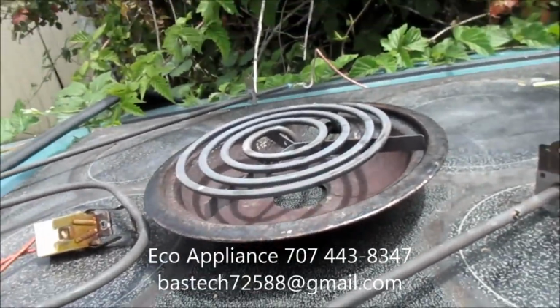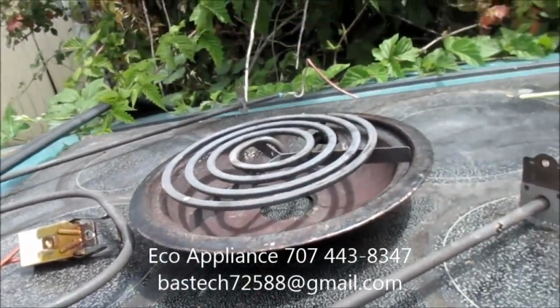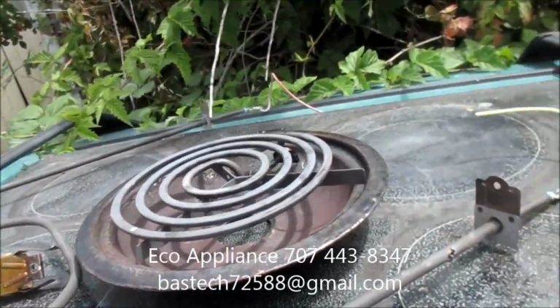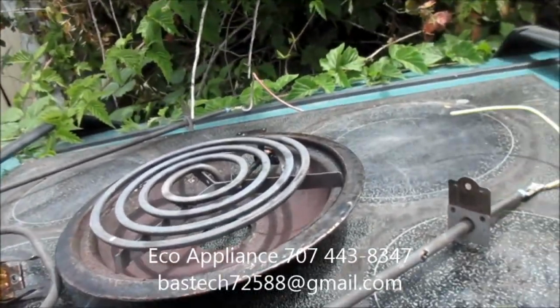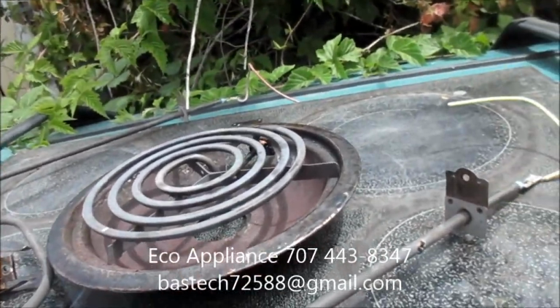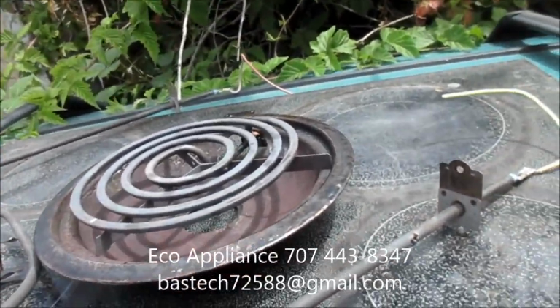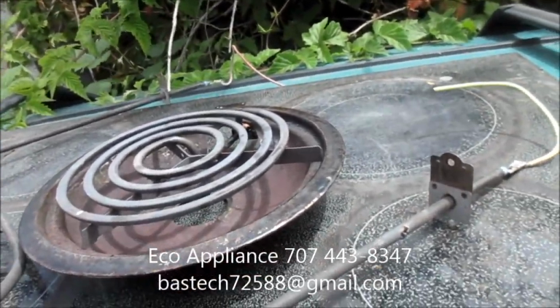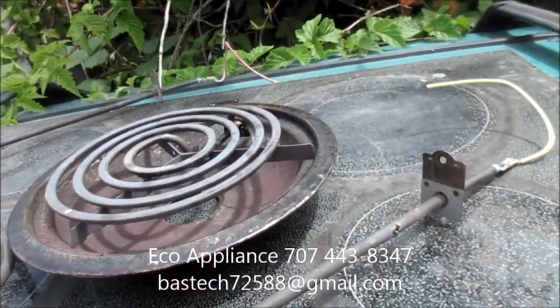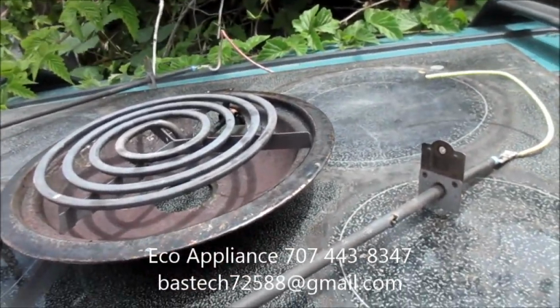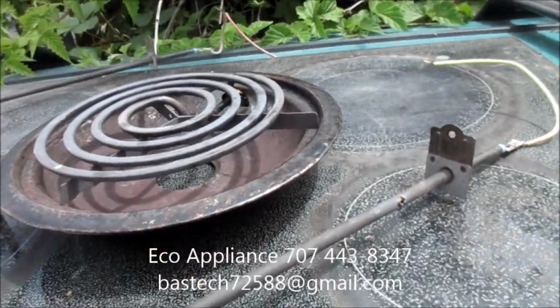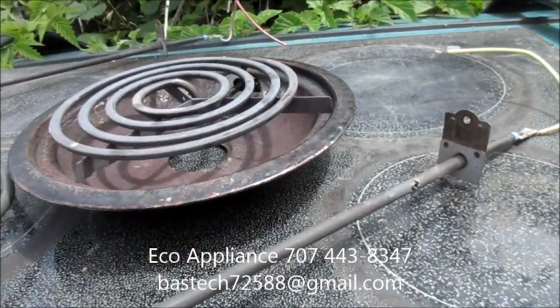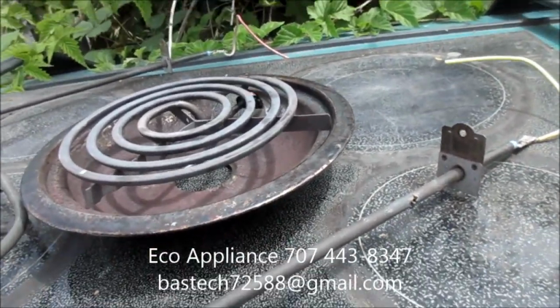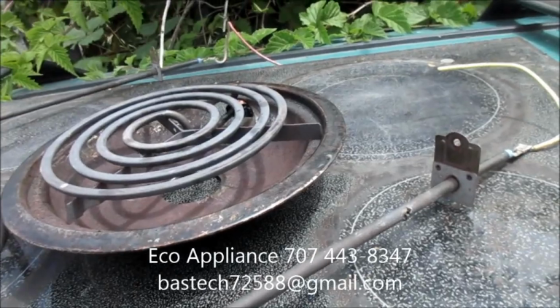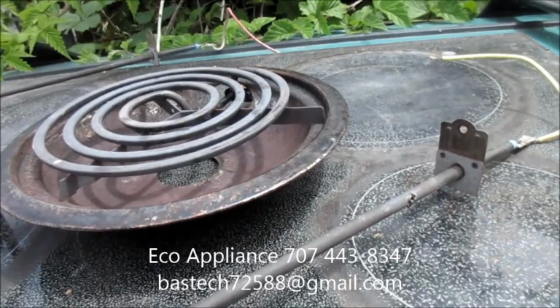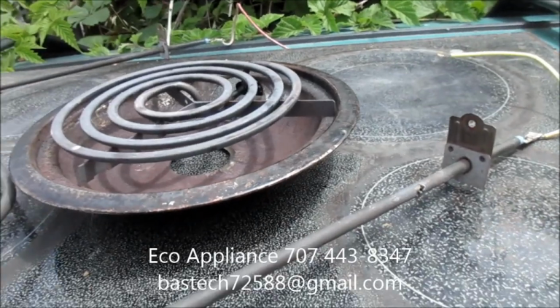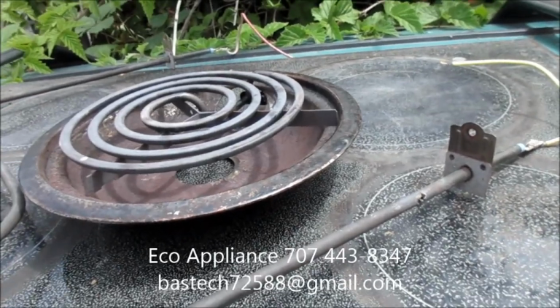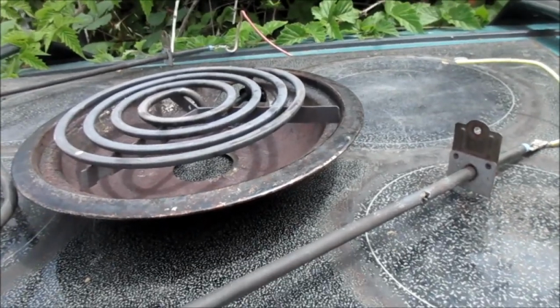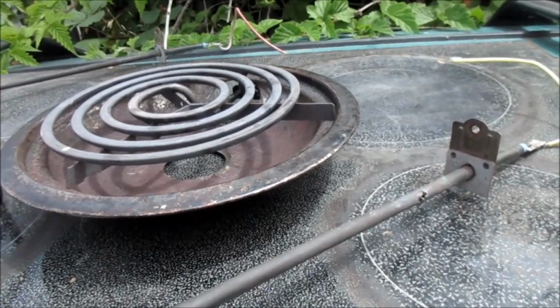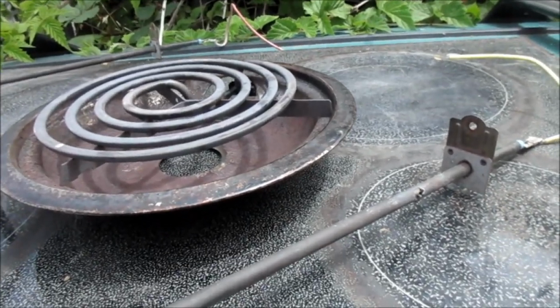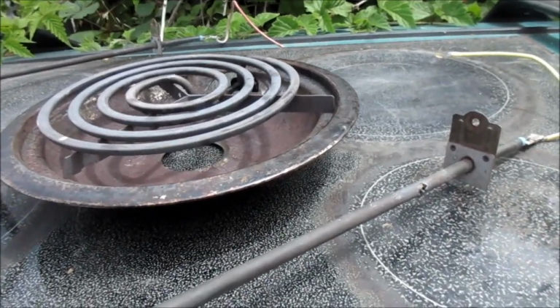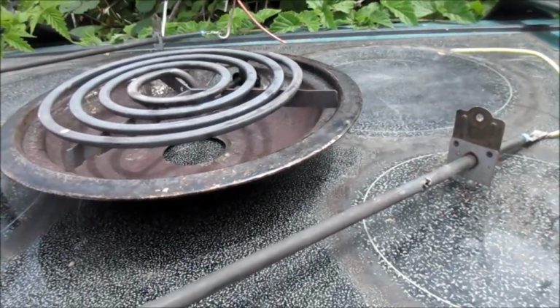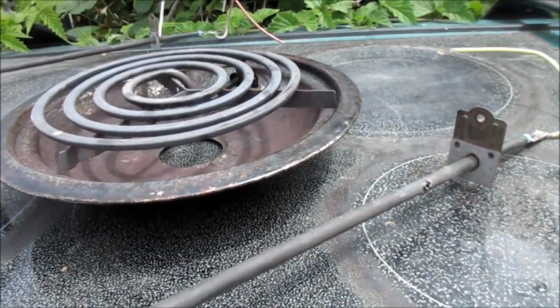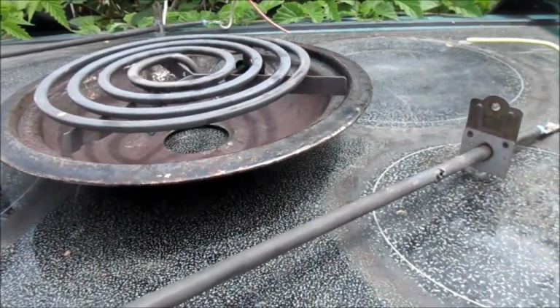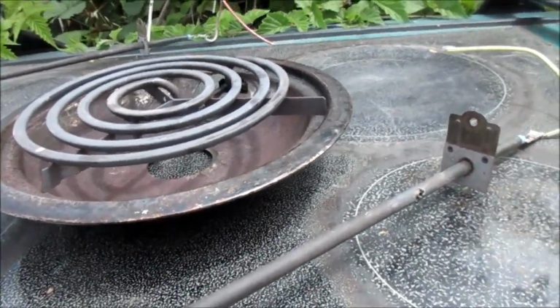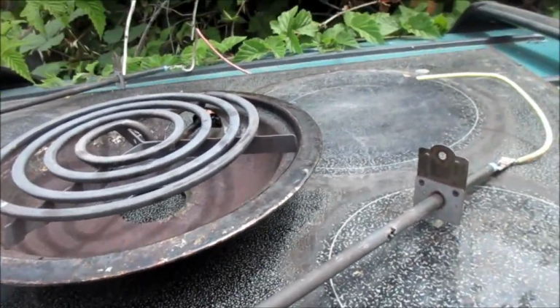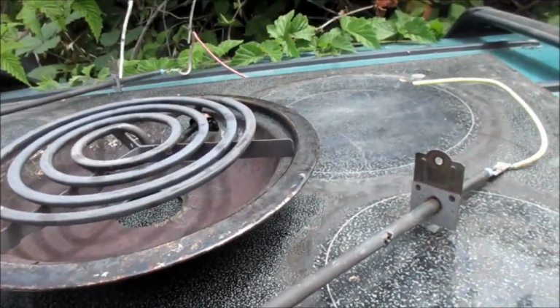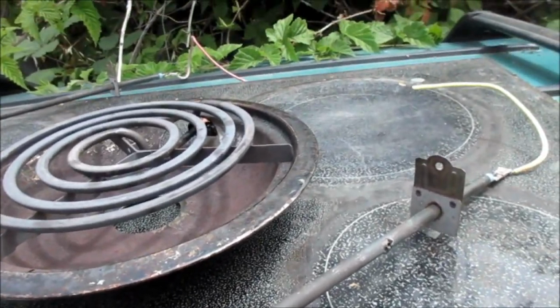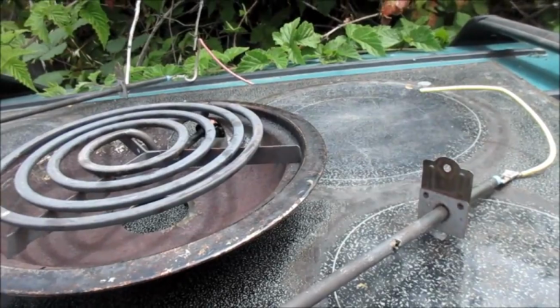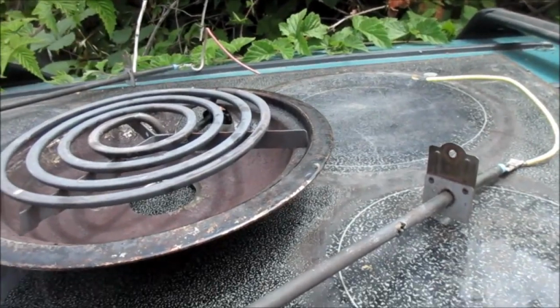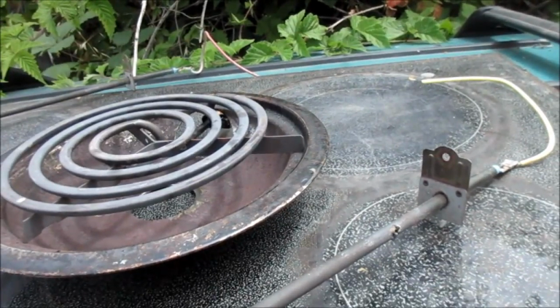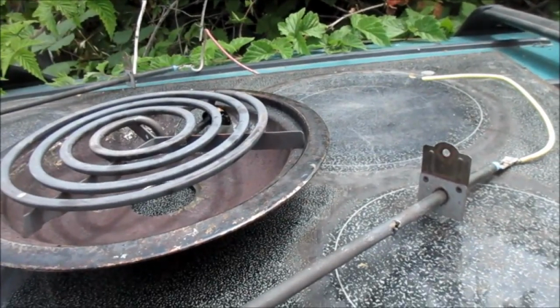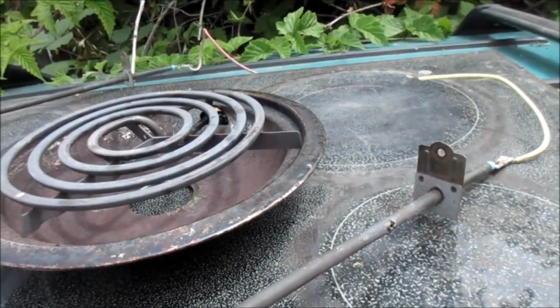Hey, it's Bill the Handyman up here in Northern California. How y'all doing? So today we're going to talk about your electric oven stove range, and basically there are a couple of things to look for.